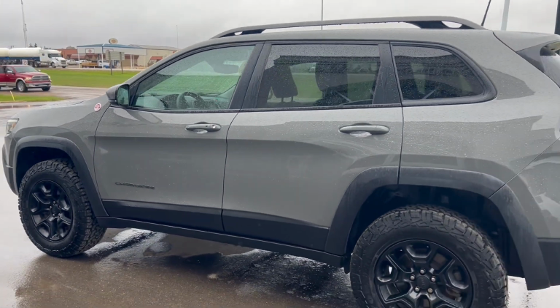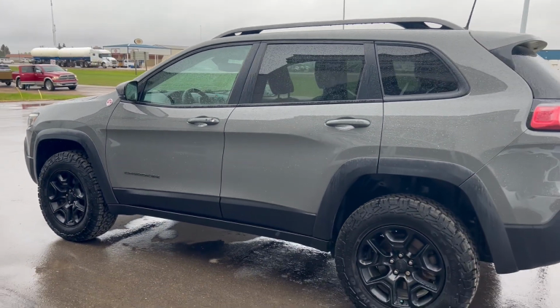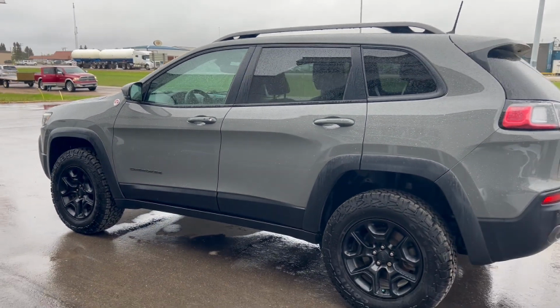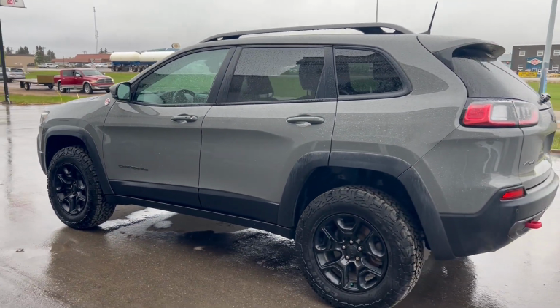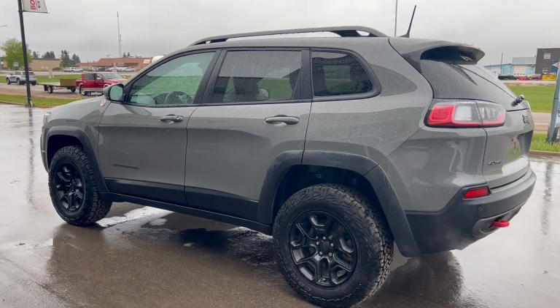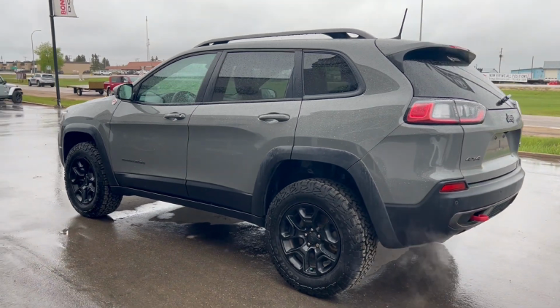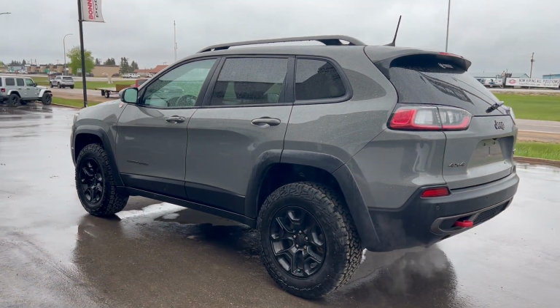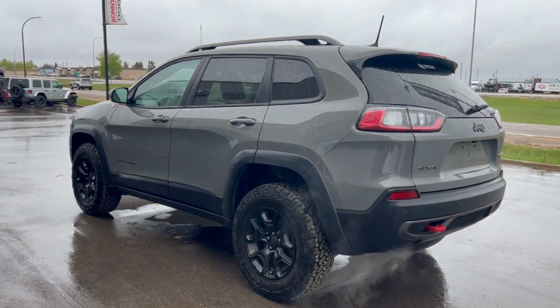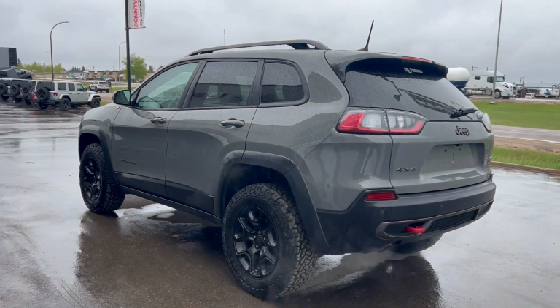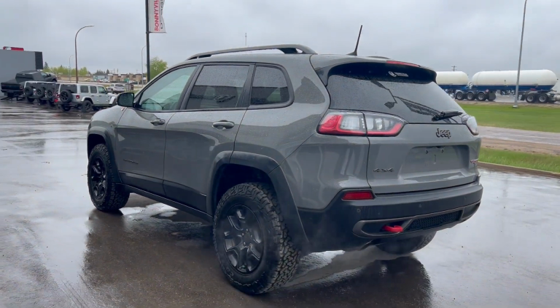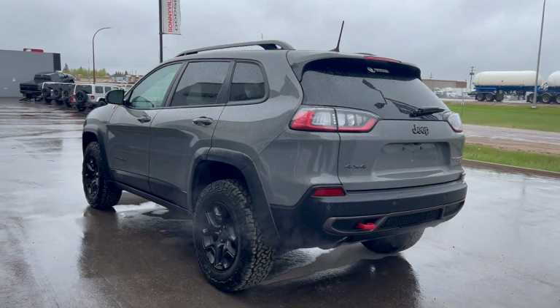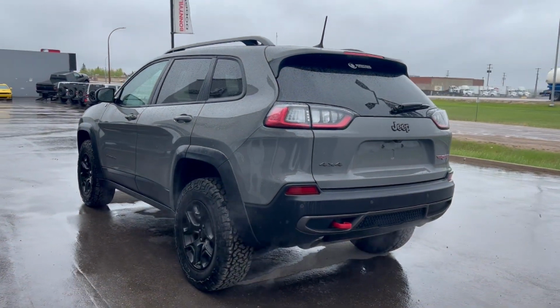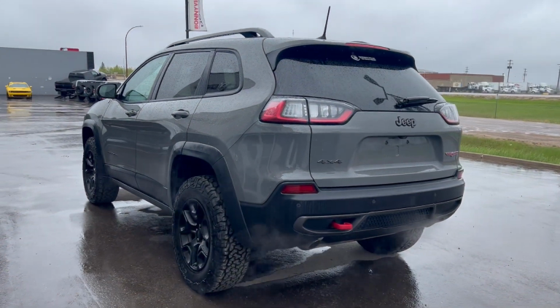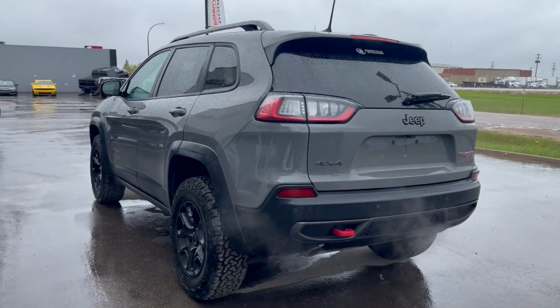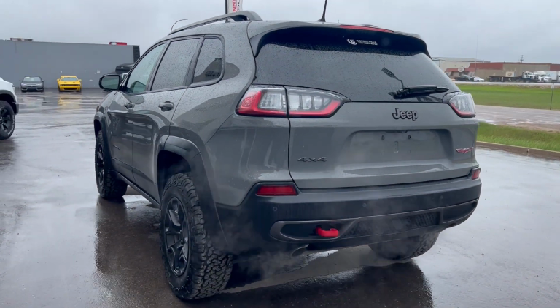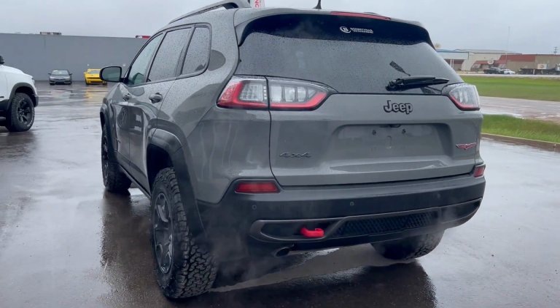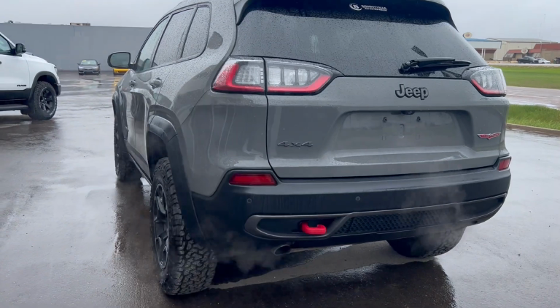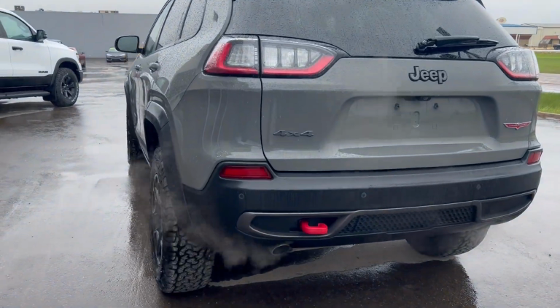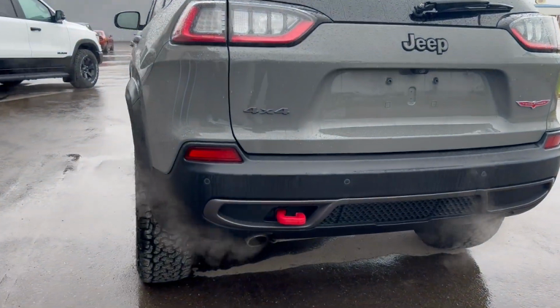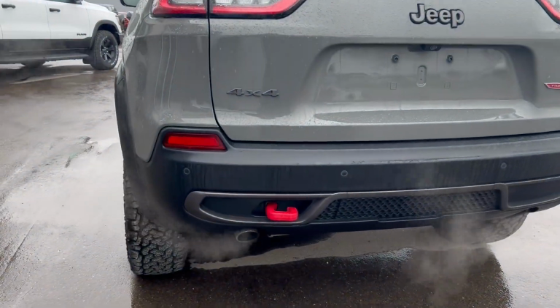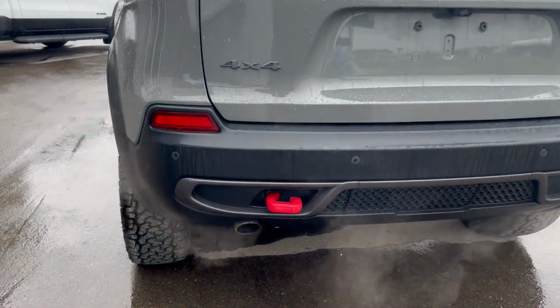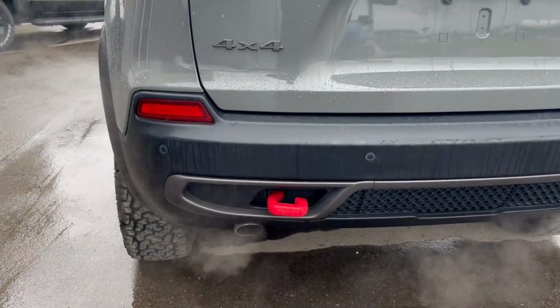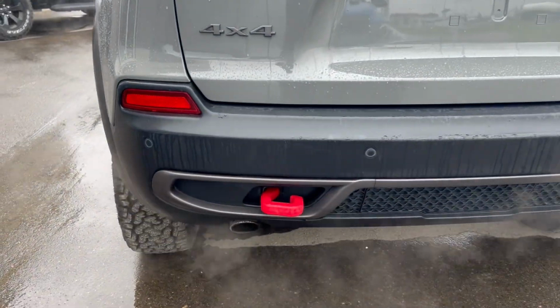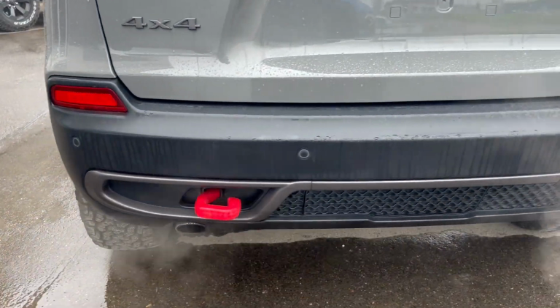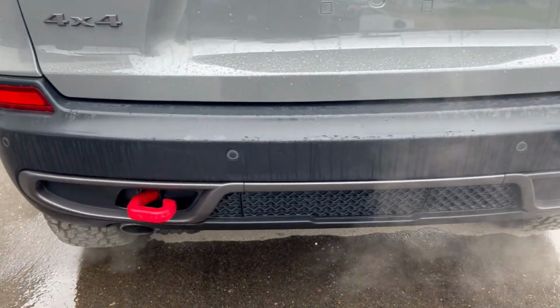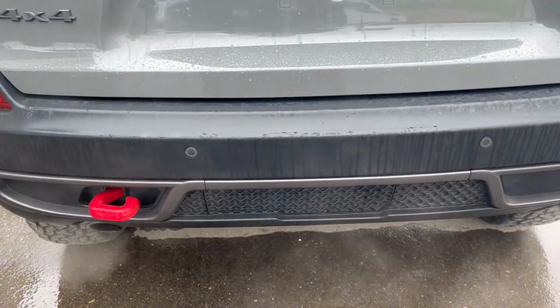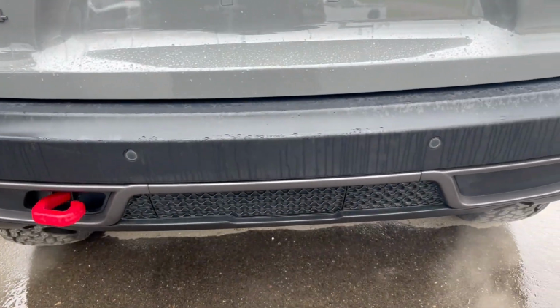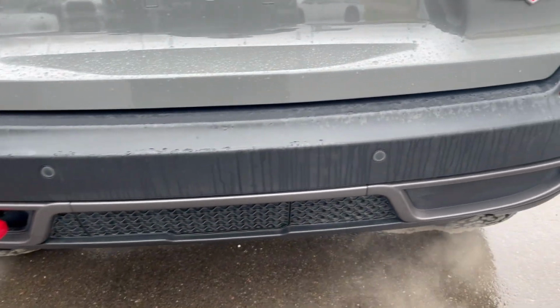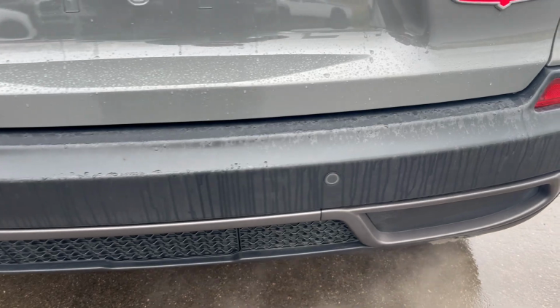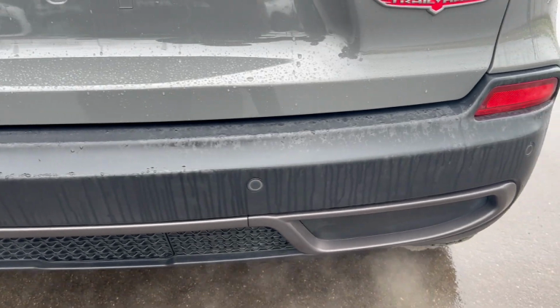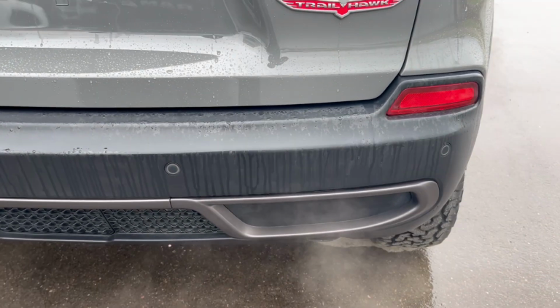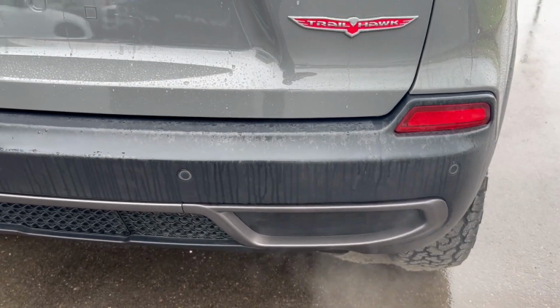Starting with its Sting-Gray paint finish, accented by your blackout badging and rims across the Jeep as well. Coming around towards the back of the unit here, you can see you do have your park sense — you can see your sensors there across that back bumper.